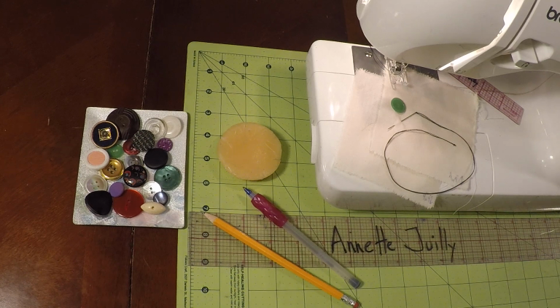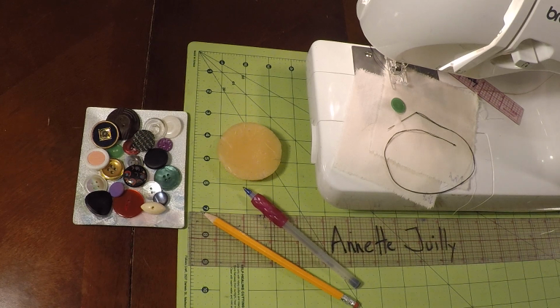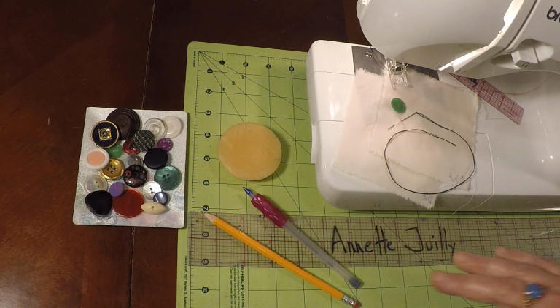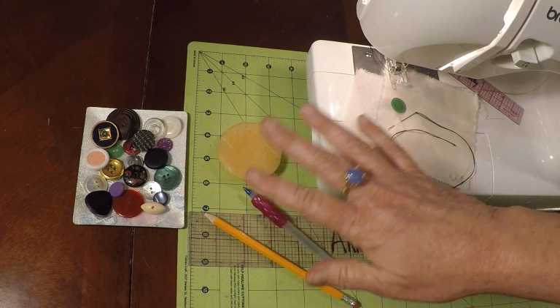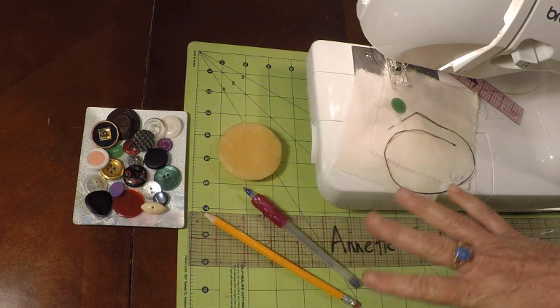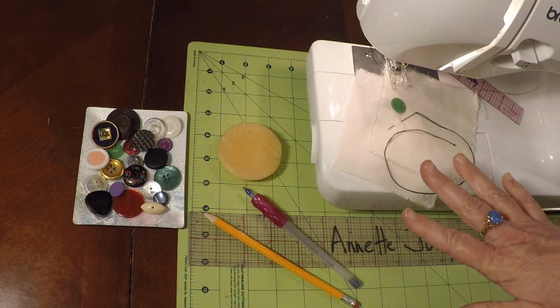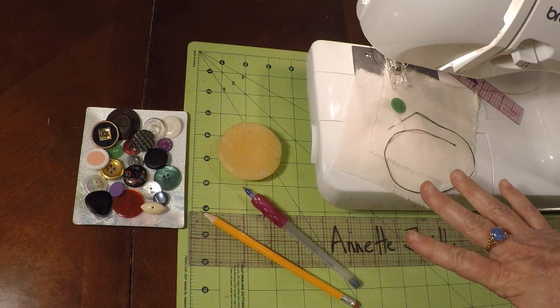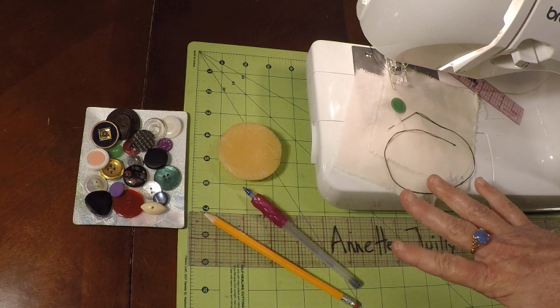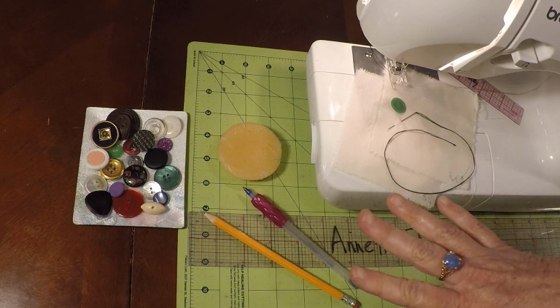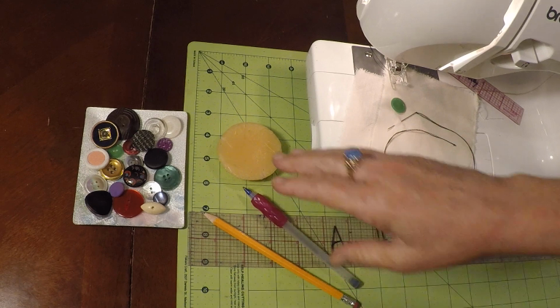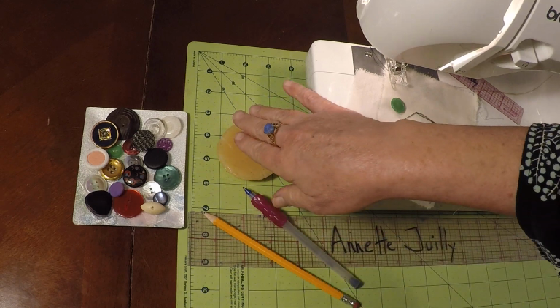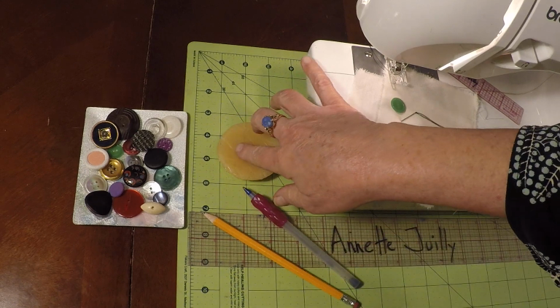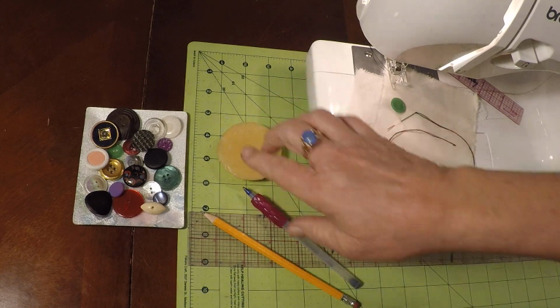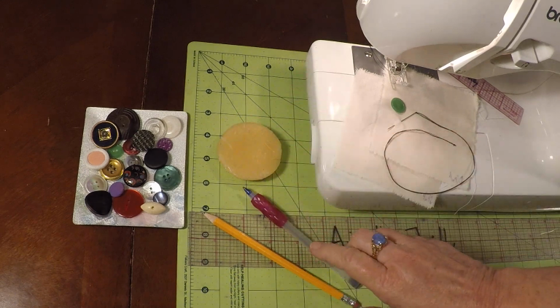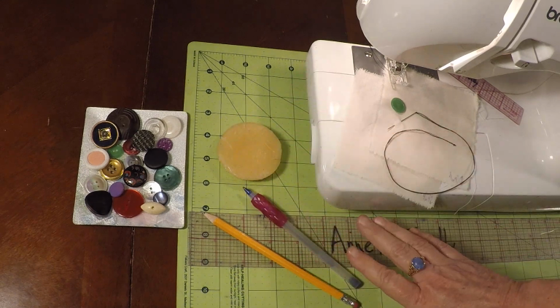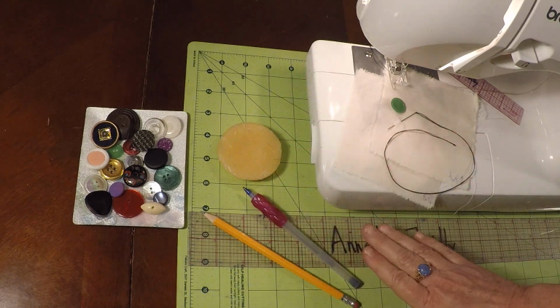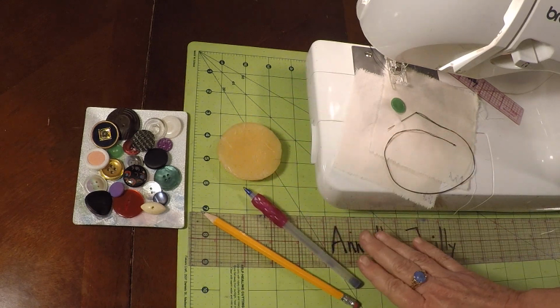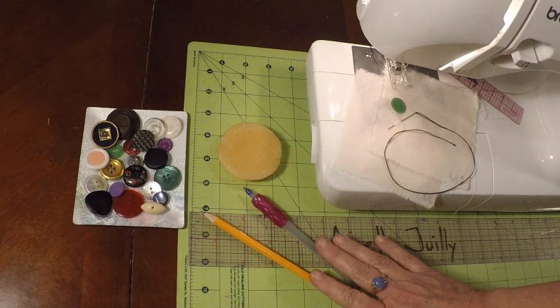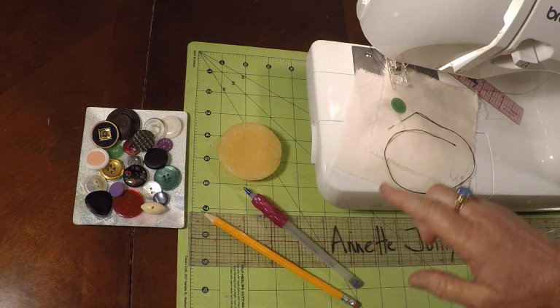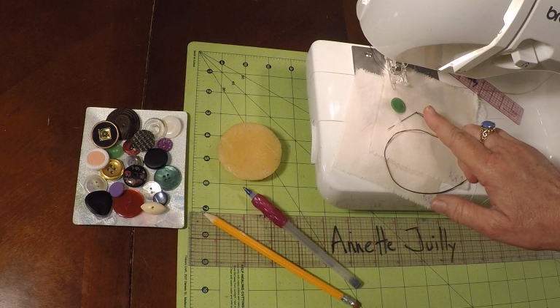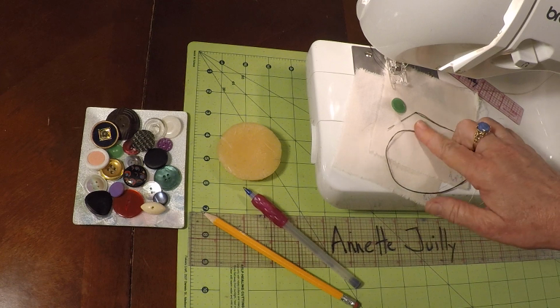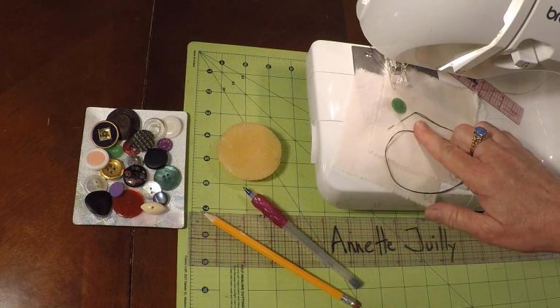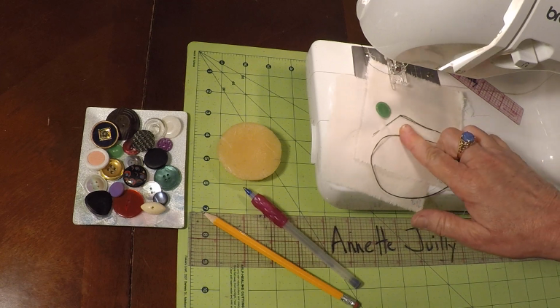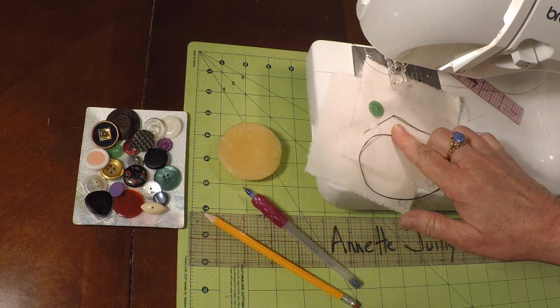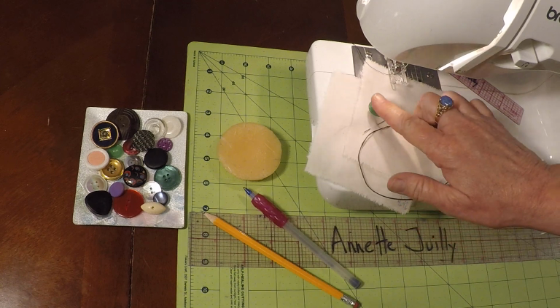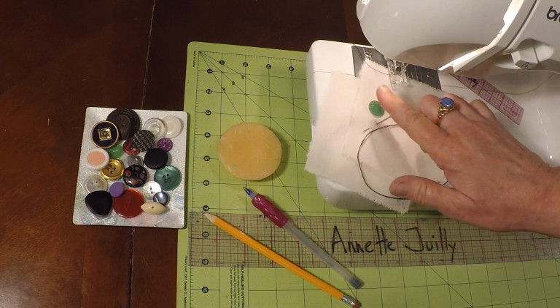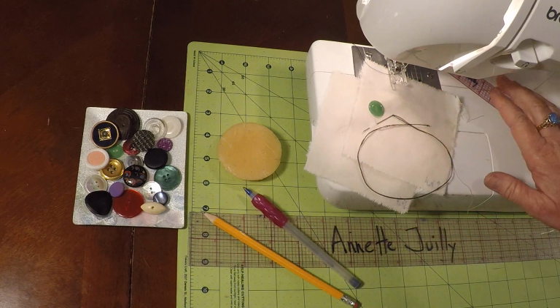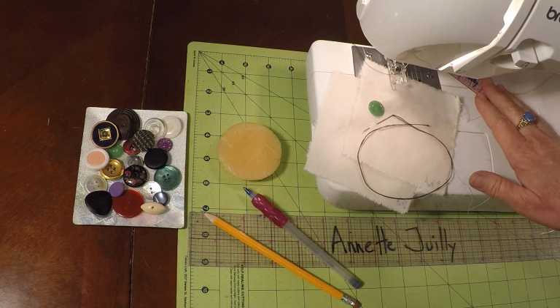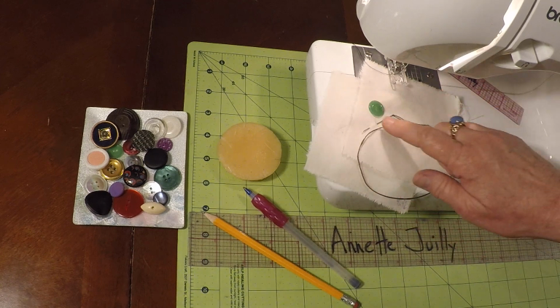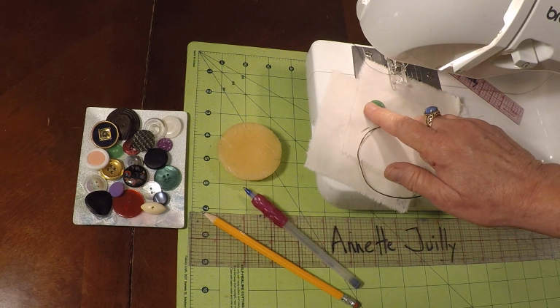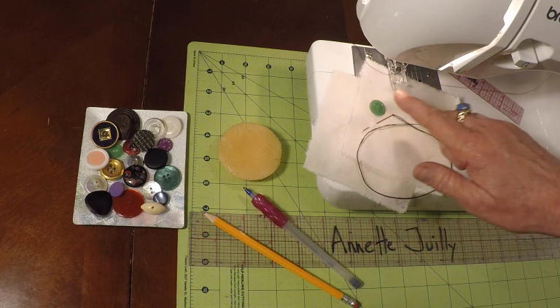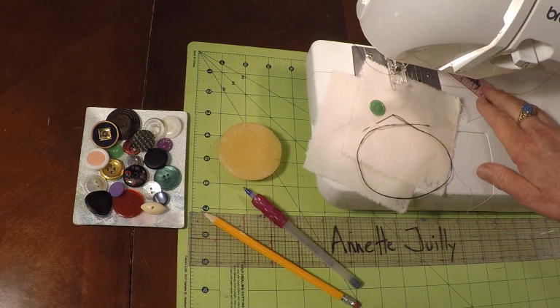Here you see some of the supplies you can use: my wax and rulers, writing implements, I've got my needle with thread, and my two-hole sew-through button.